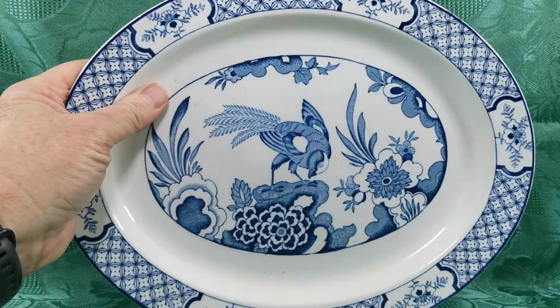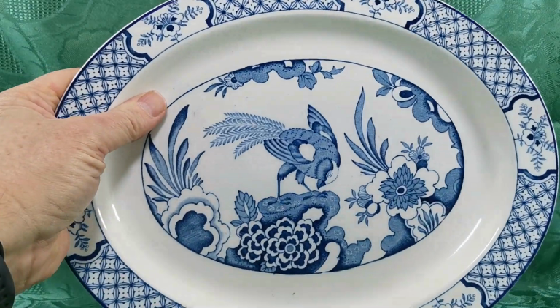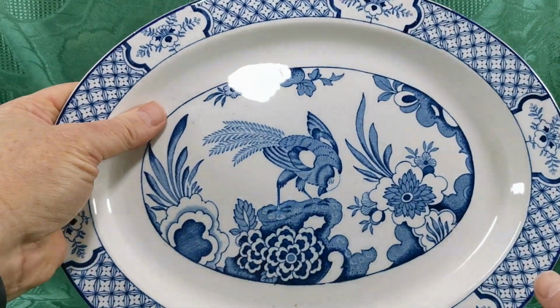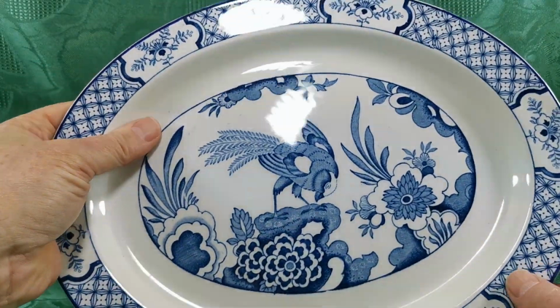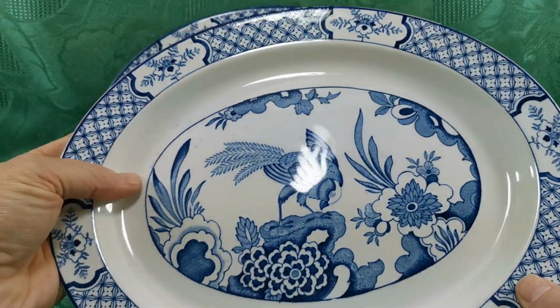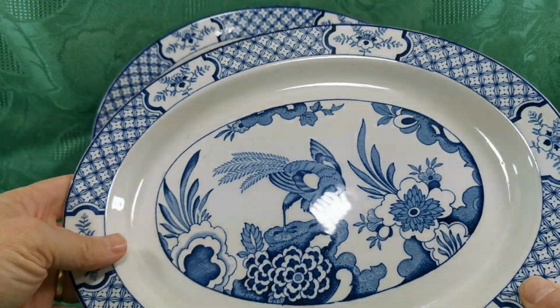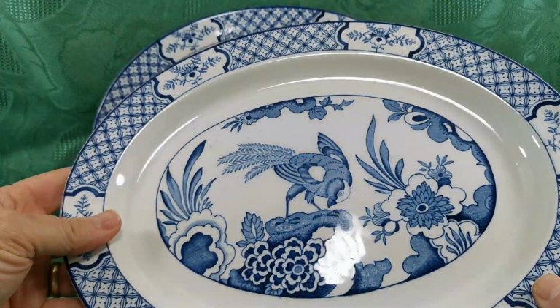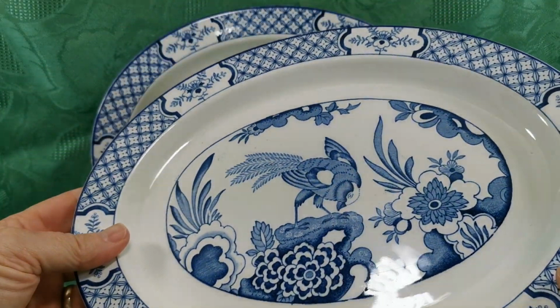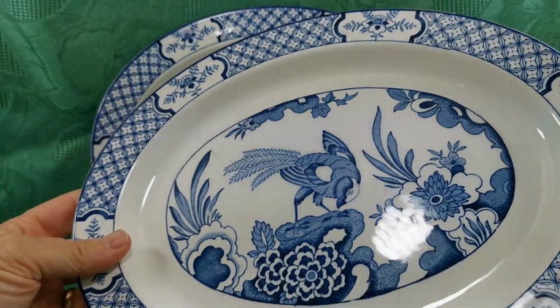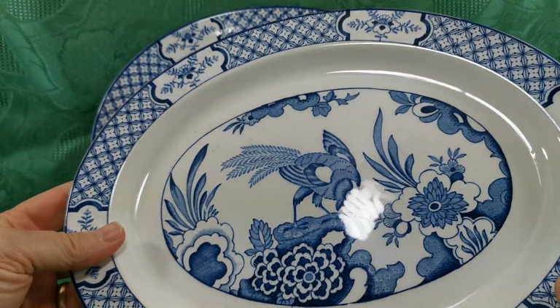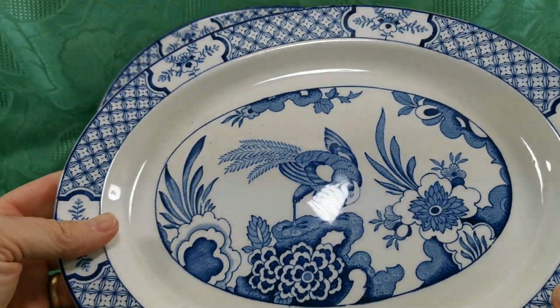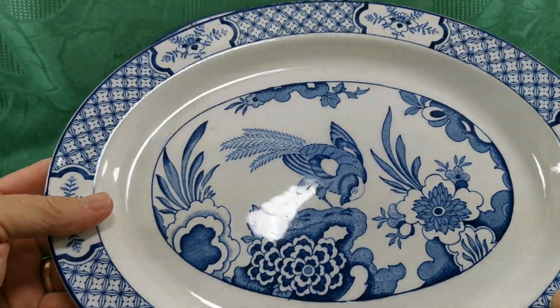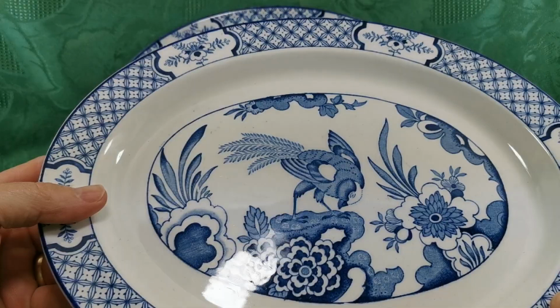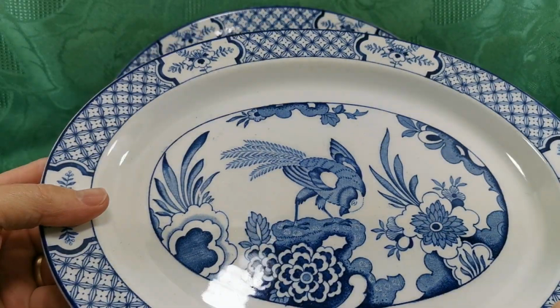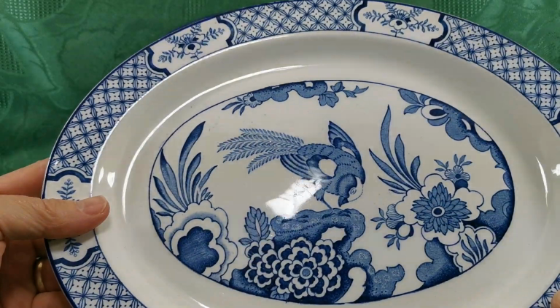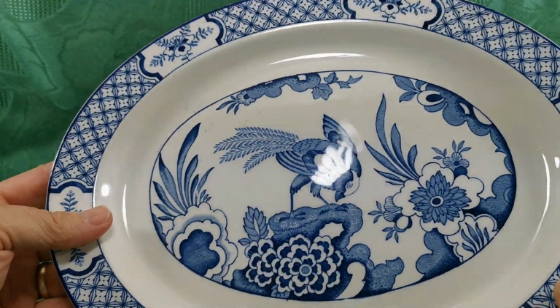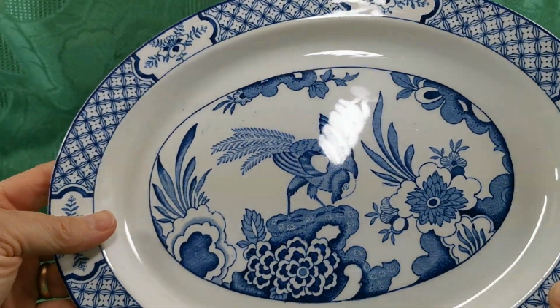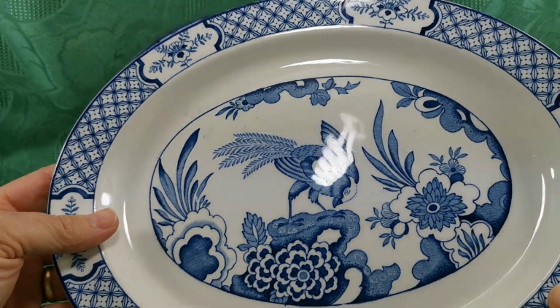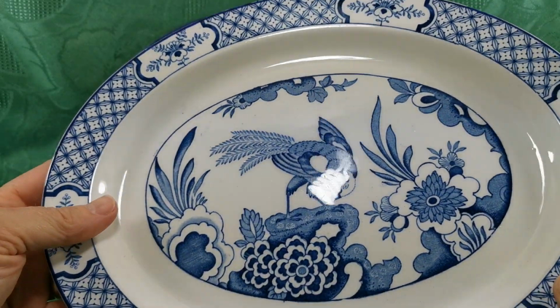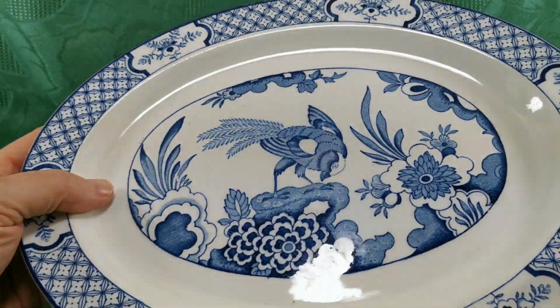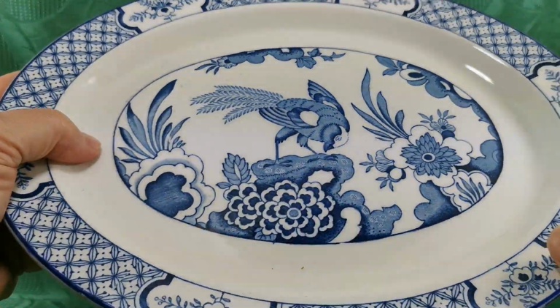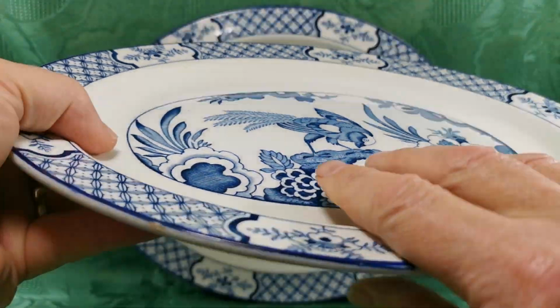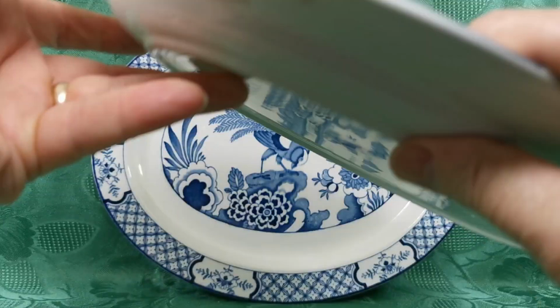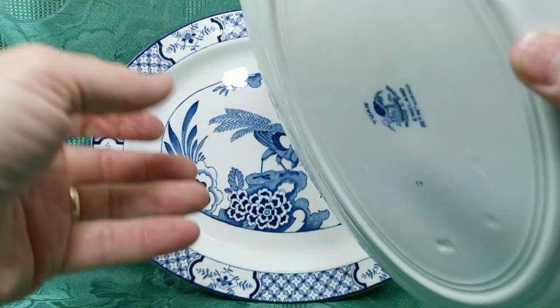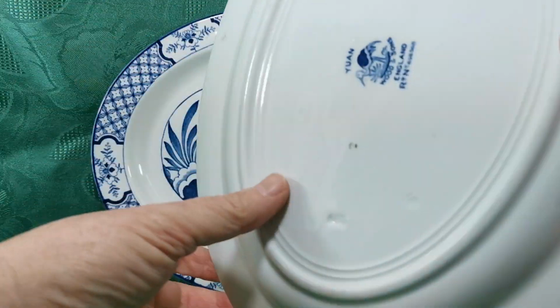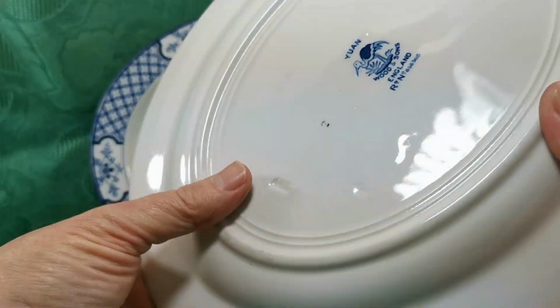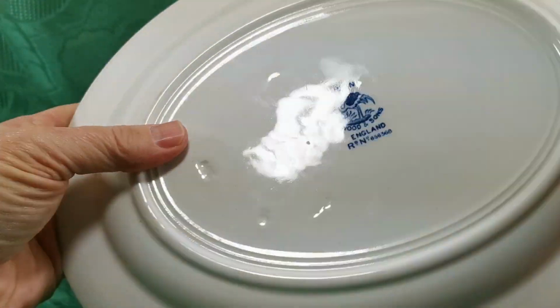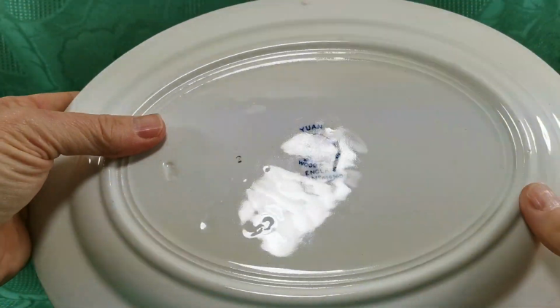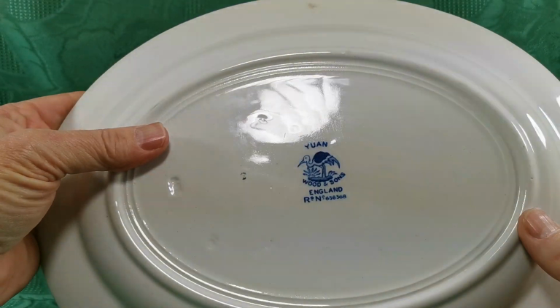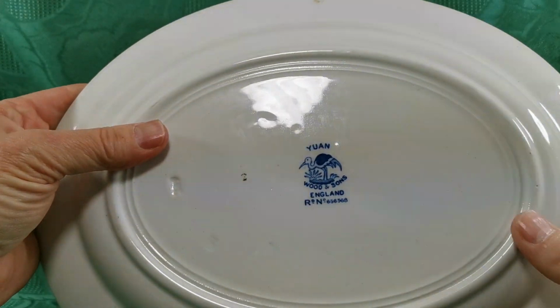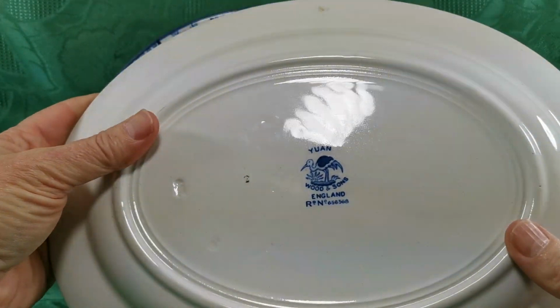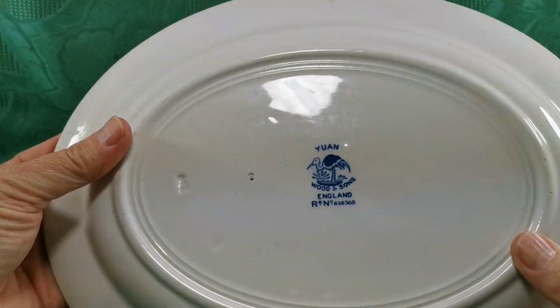Really nice quality and condition. Just look at the glaze on these — really nice and bright. Good rims, and let's show you the China marks on here.